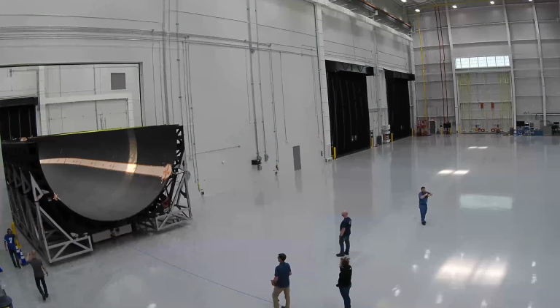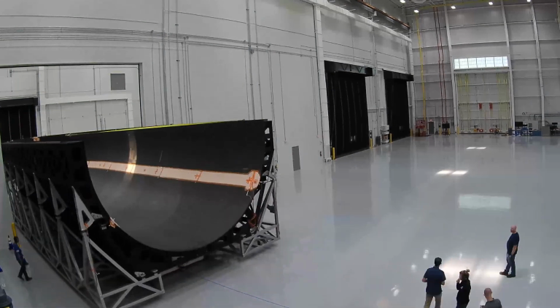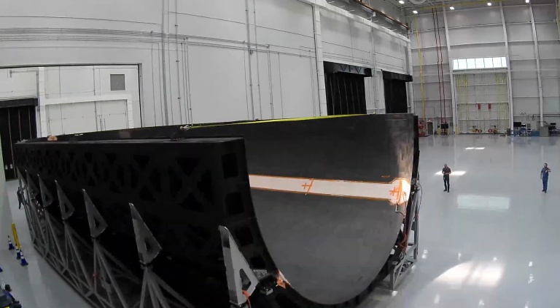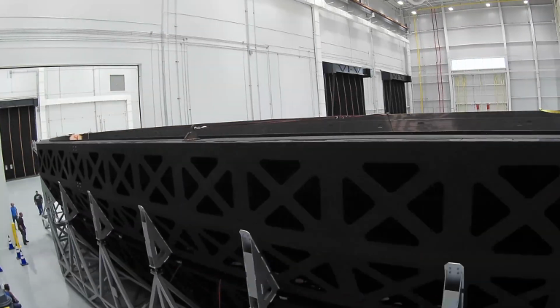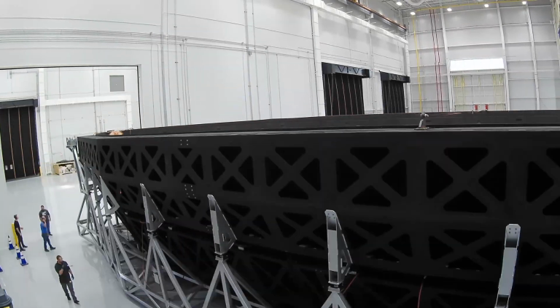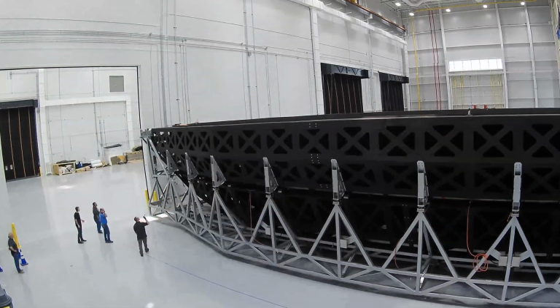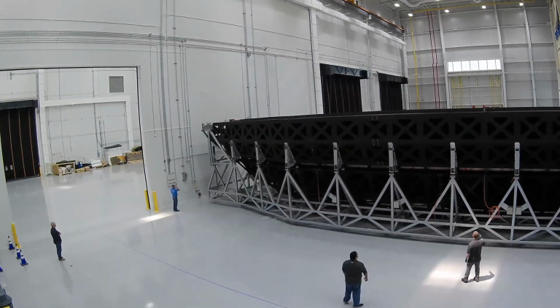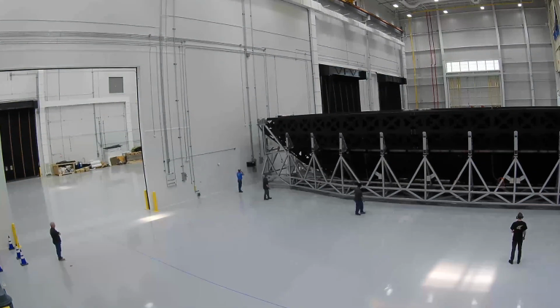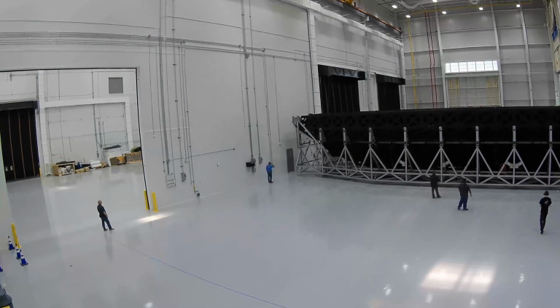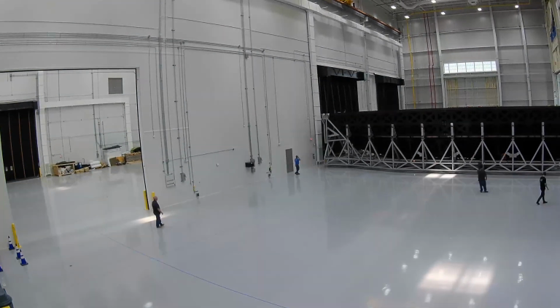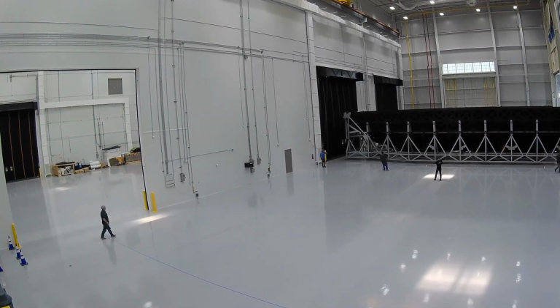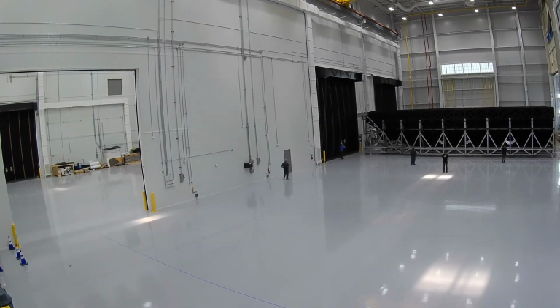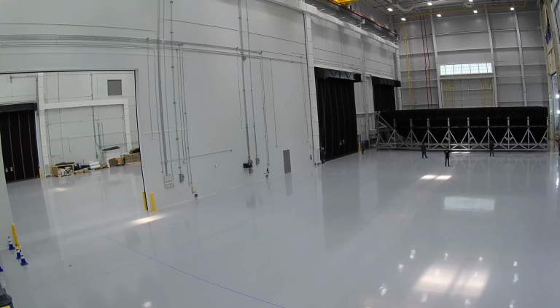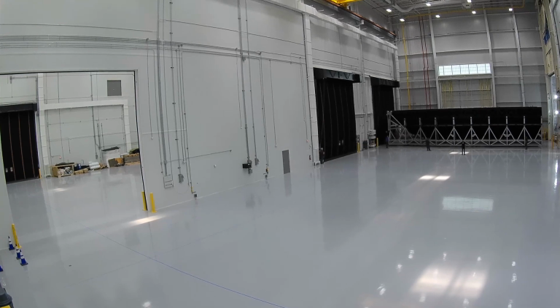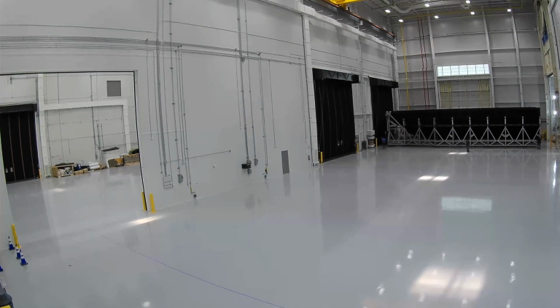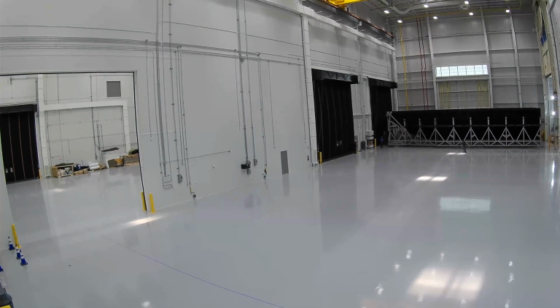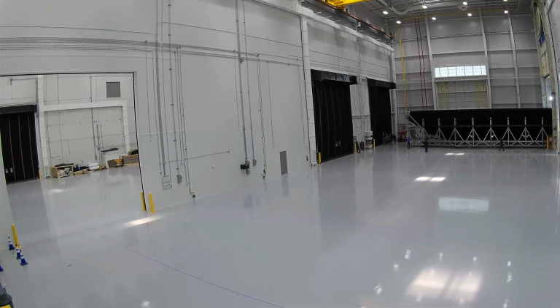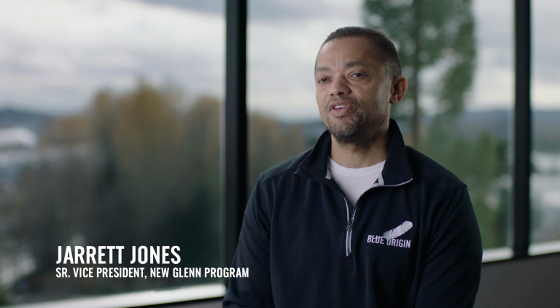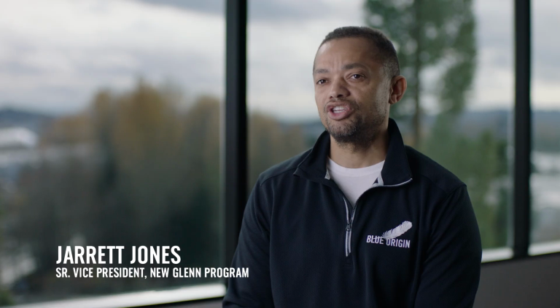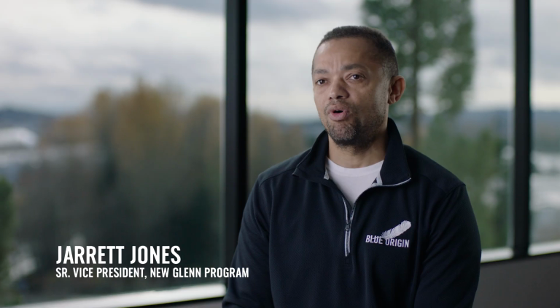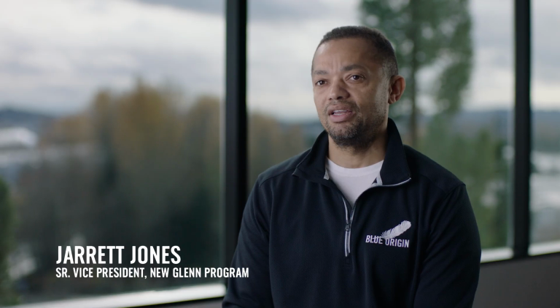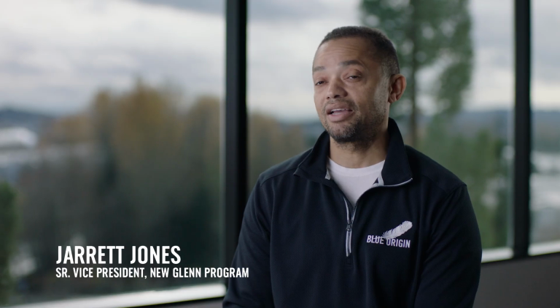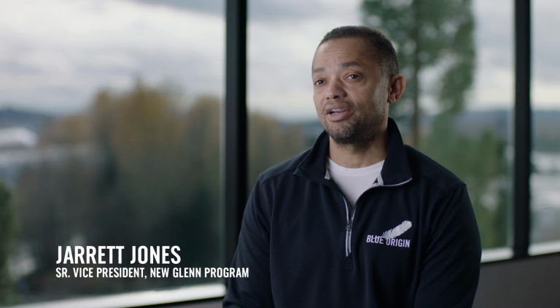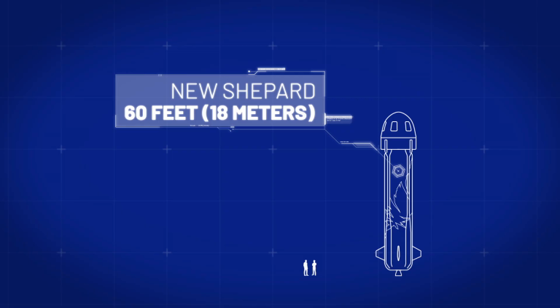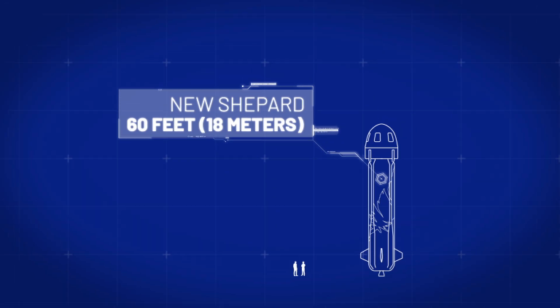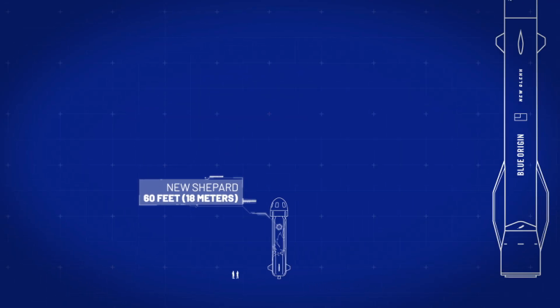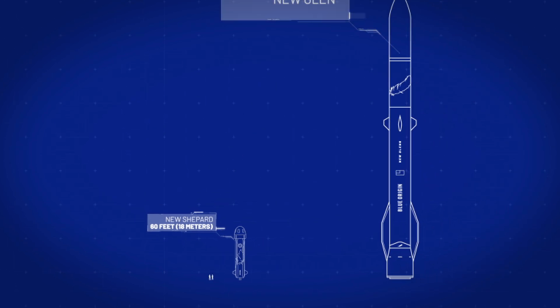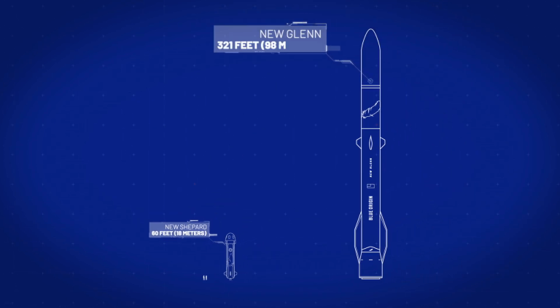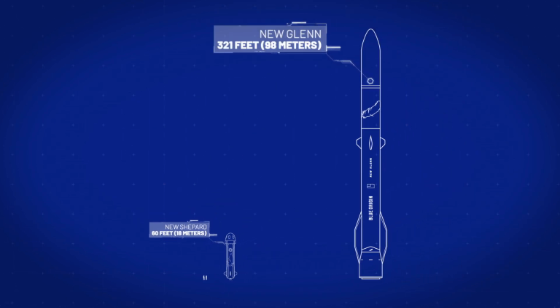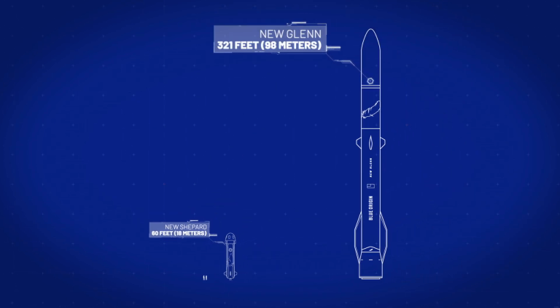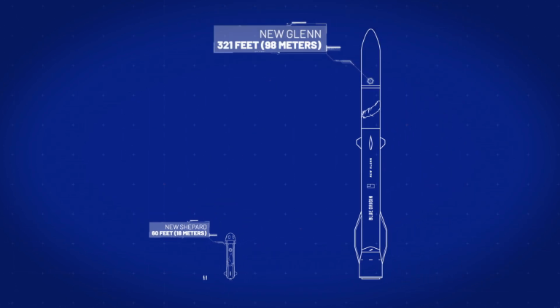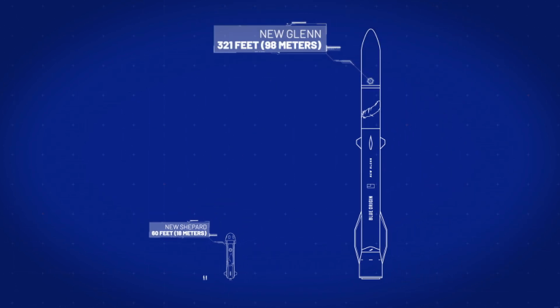Blue Origin has completed our first full-scale New Glenn launch vehicle fairing, and it is sized to fit almost 50% more than the next competitor. You can fit New Shepard inside of our fairing.